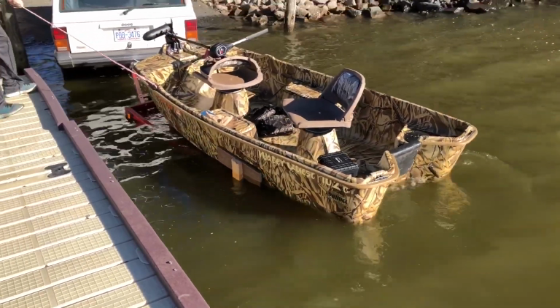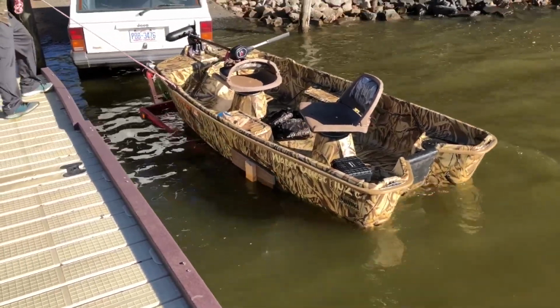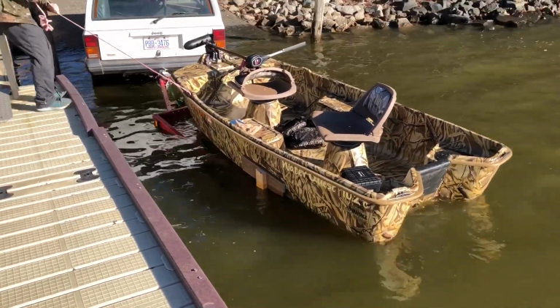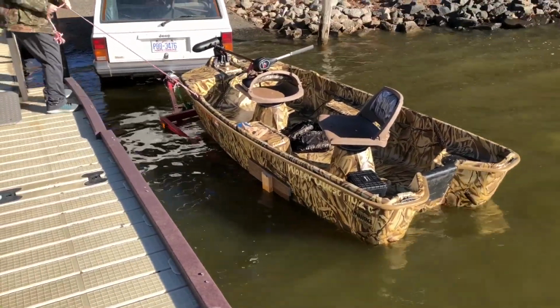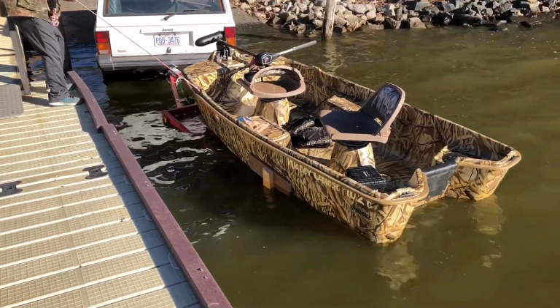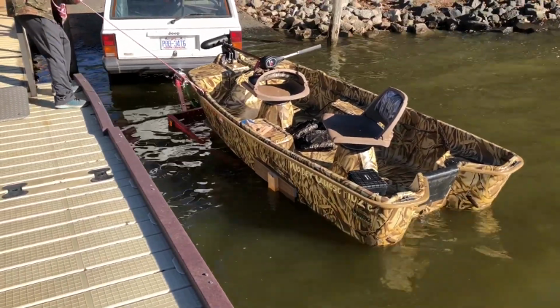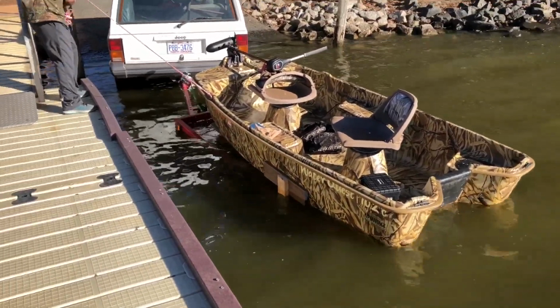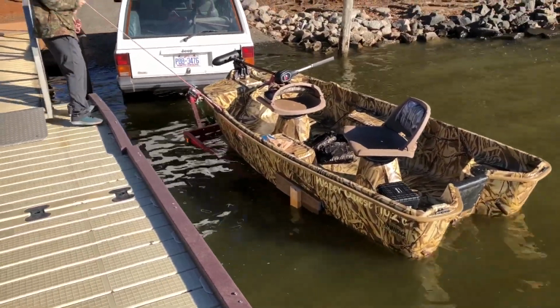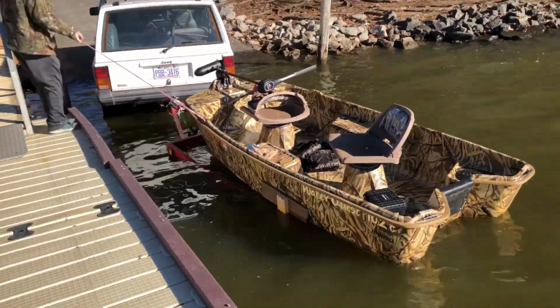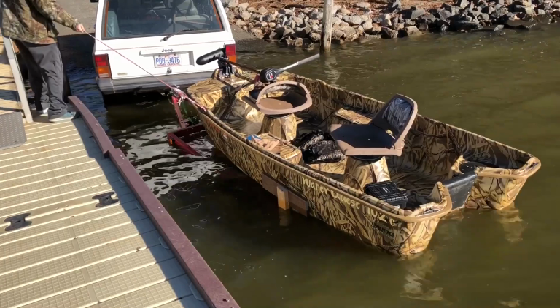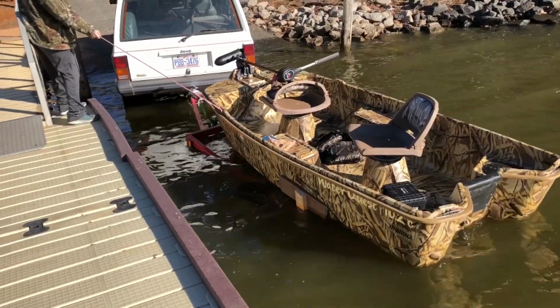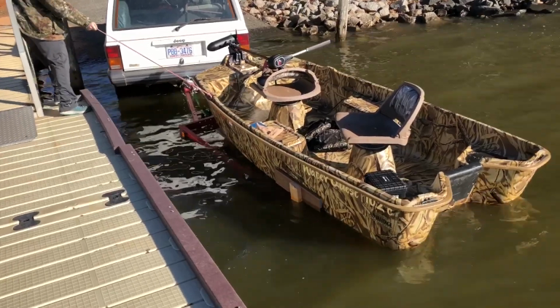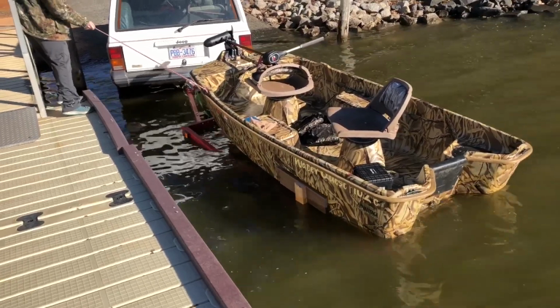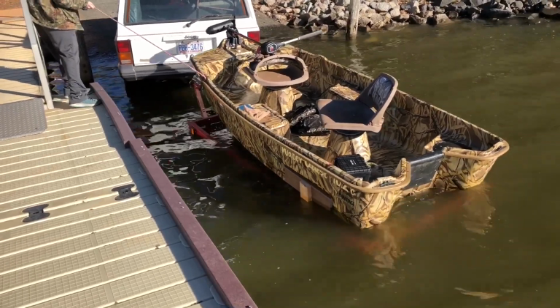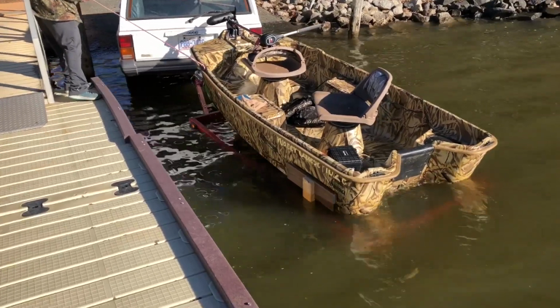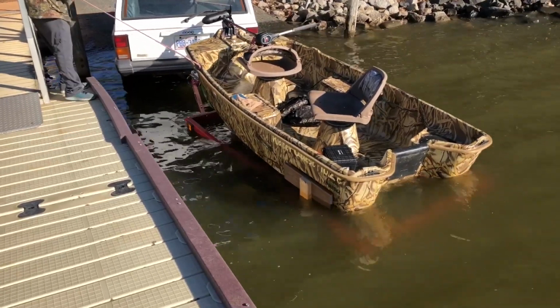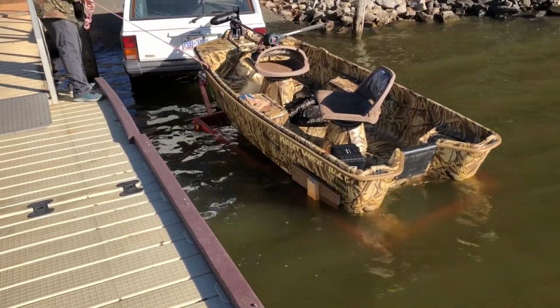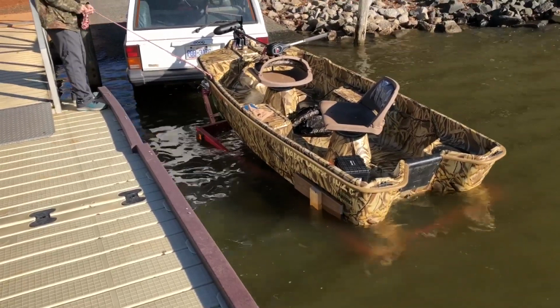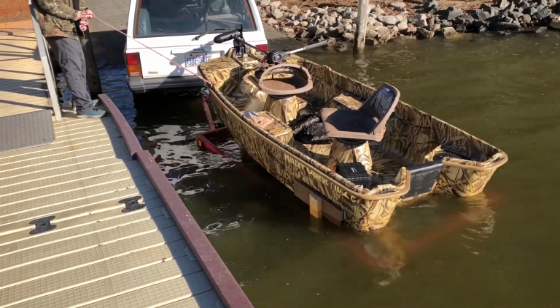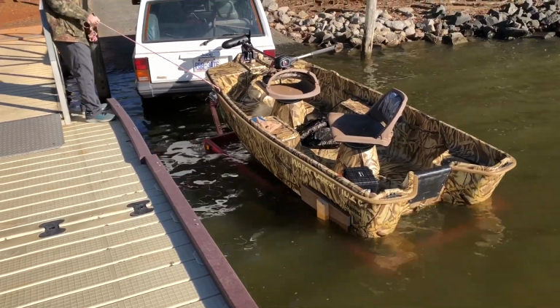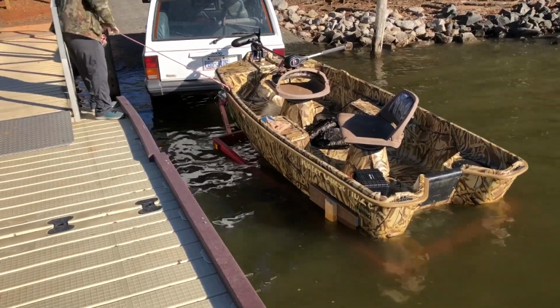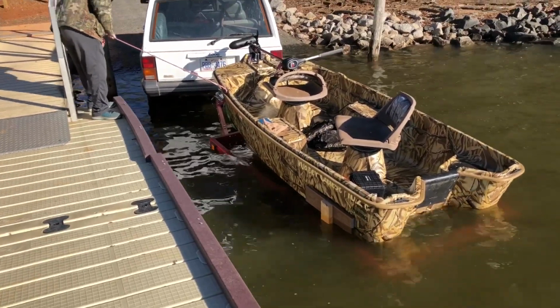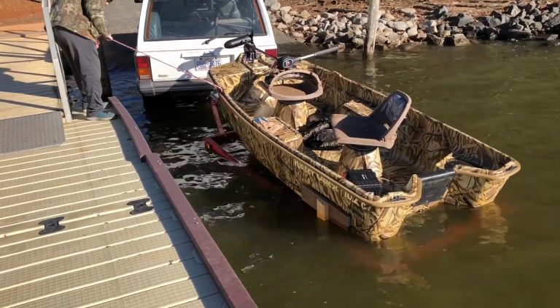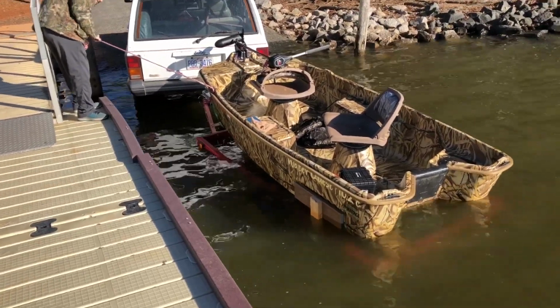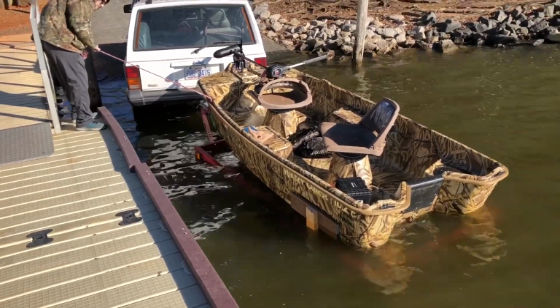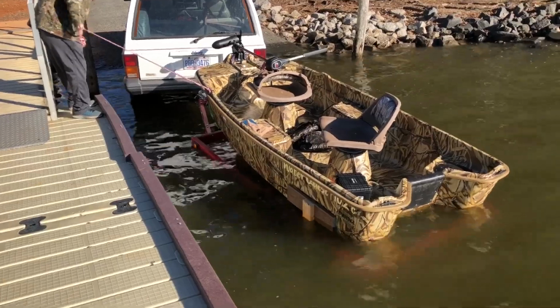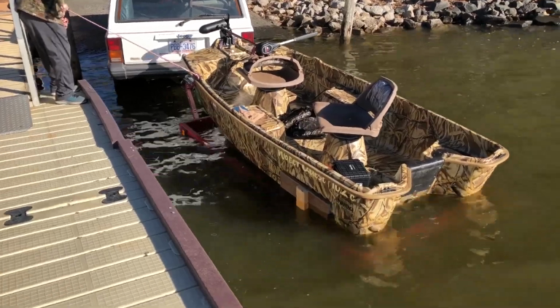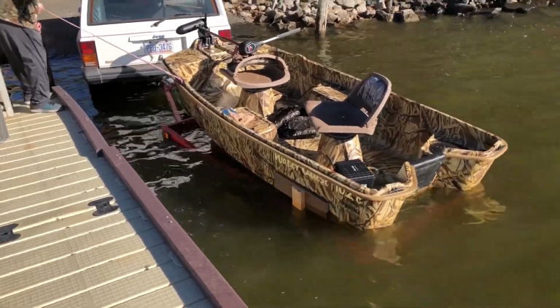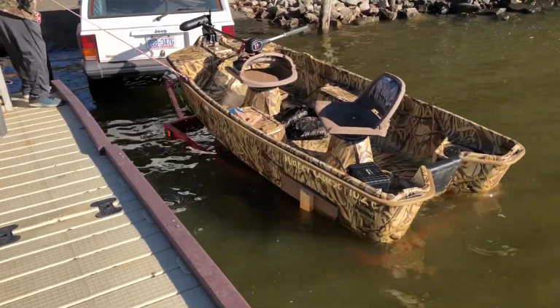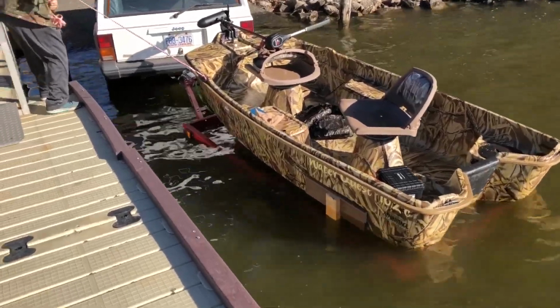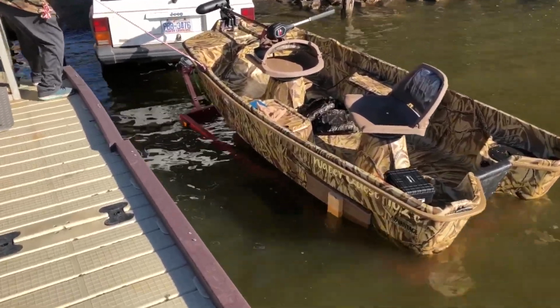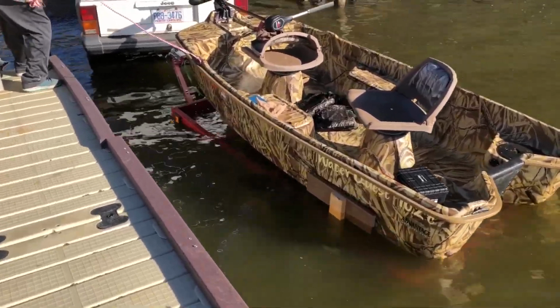Loading worked good too. It's pretty light and easy to move around, easy to load up.